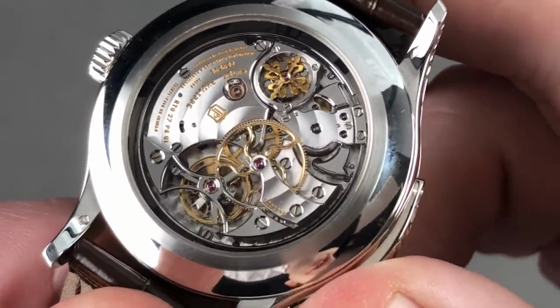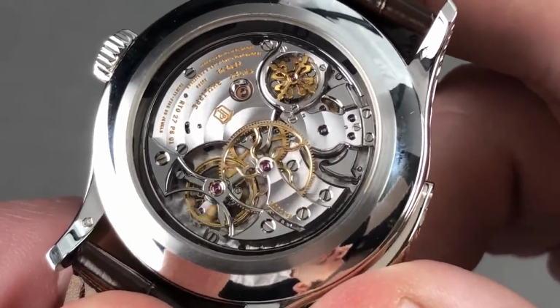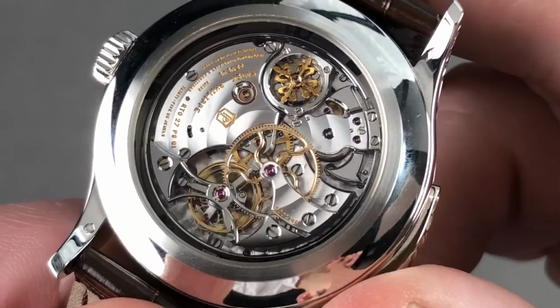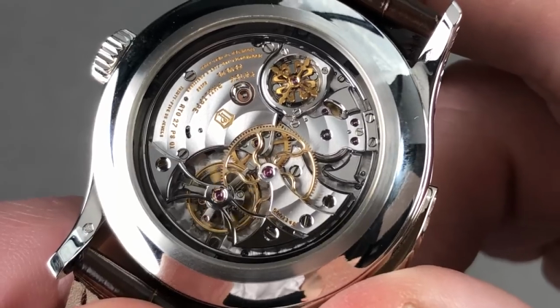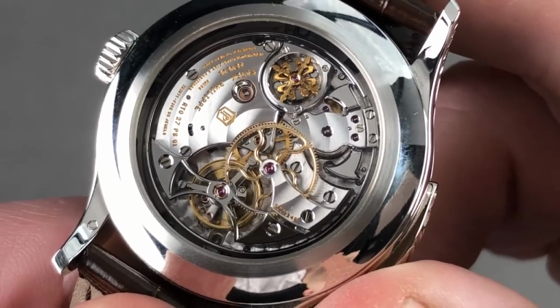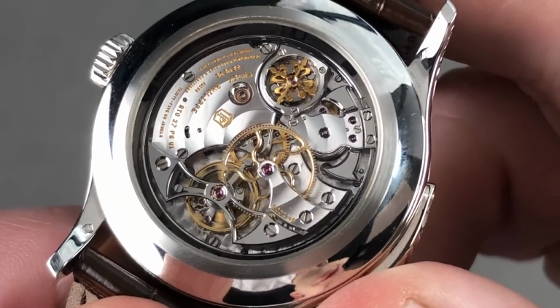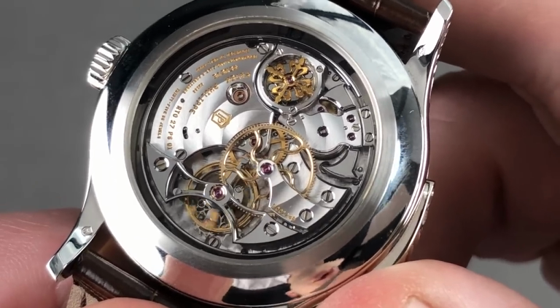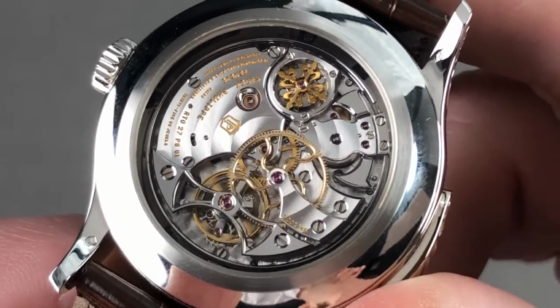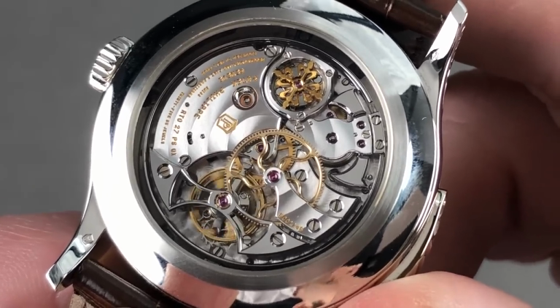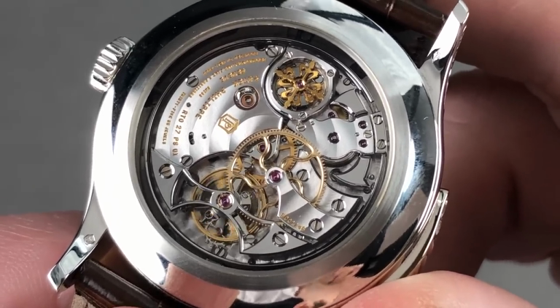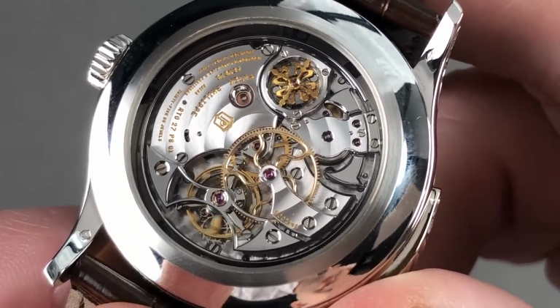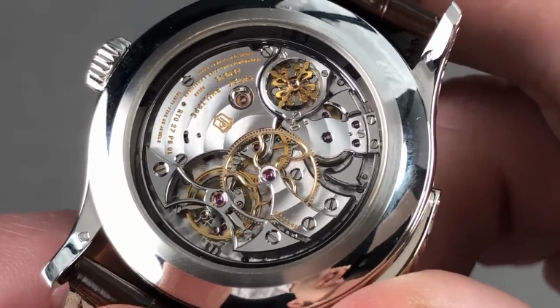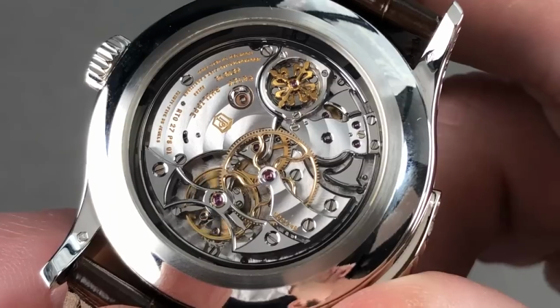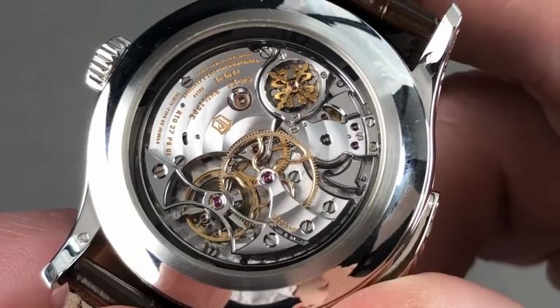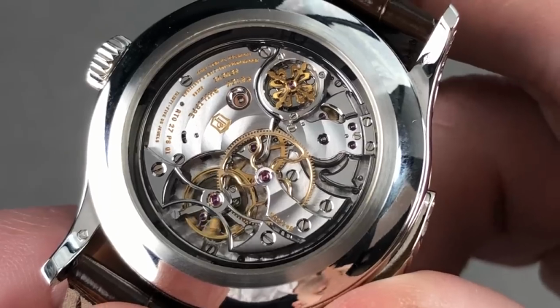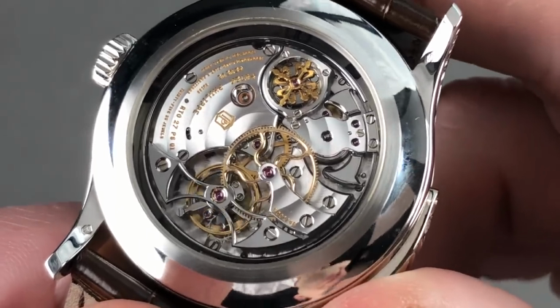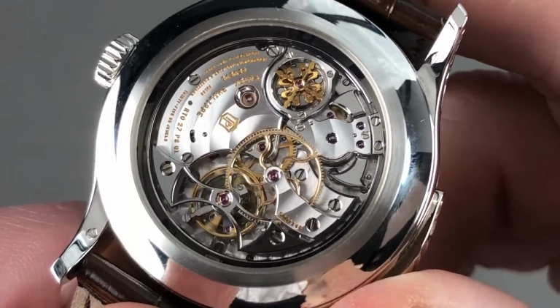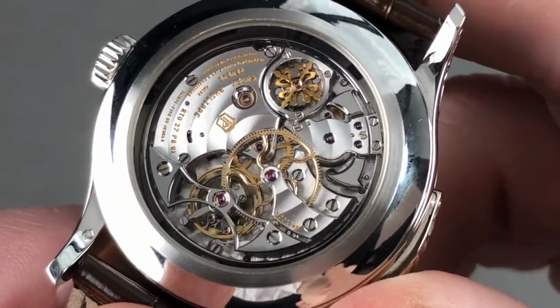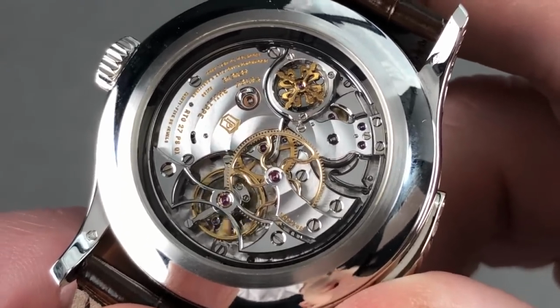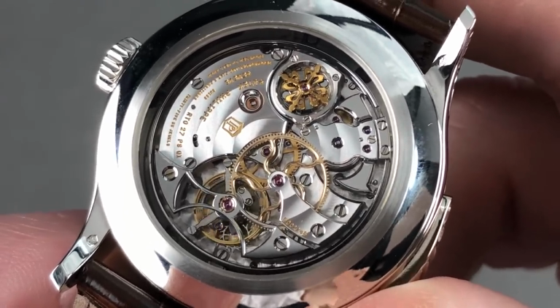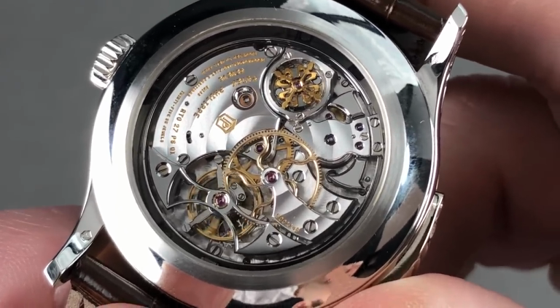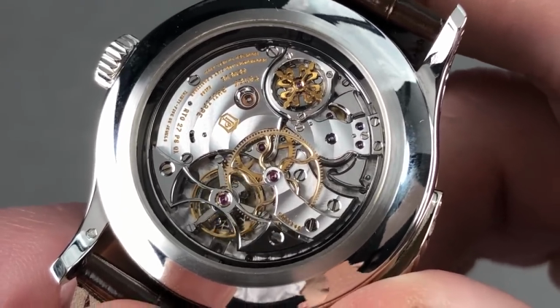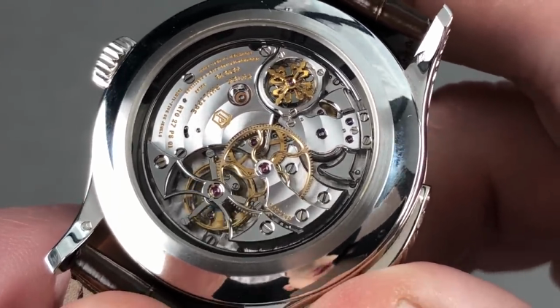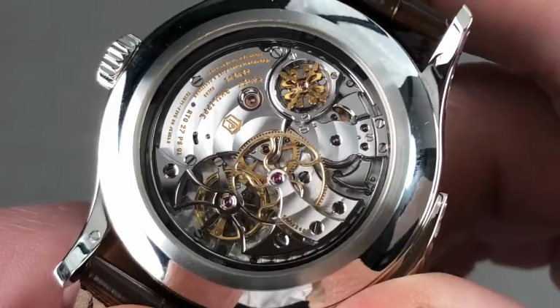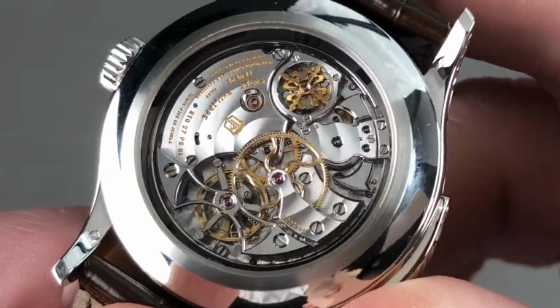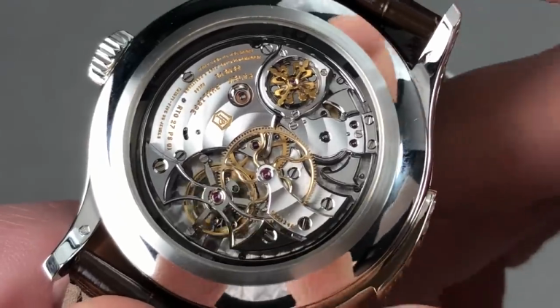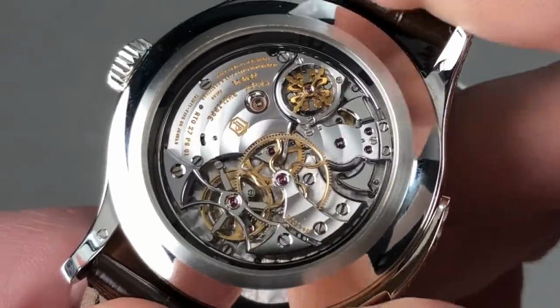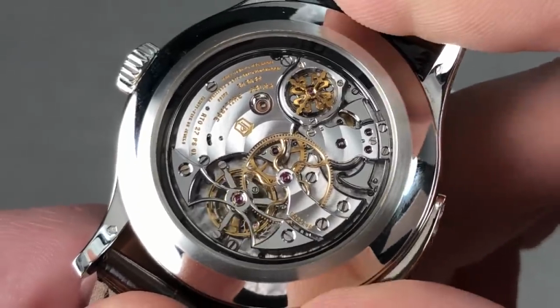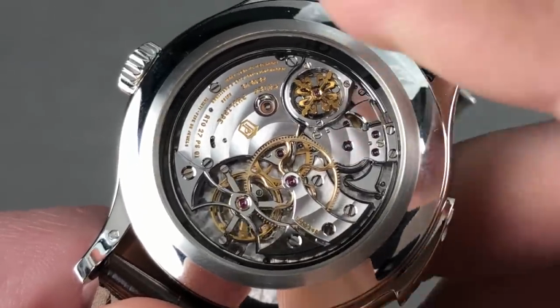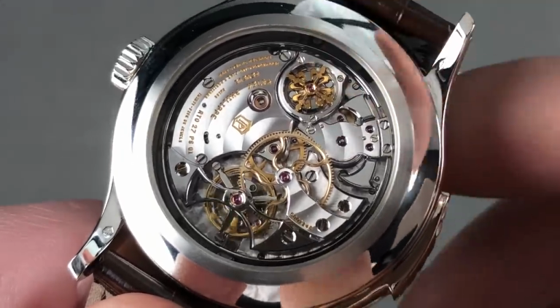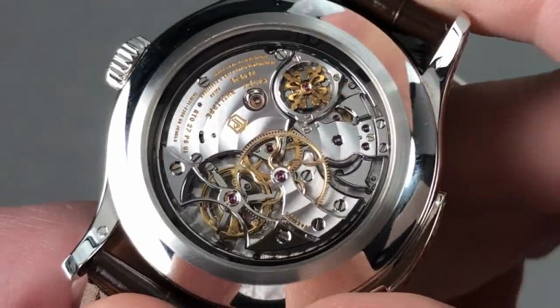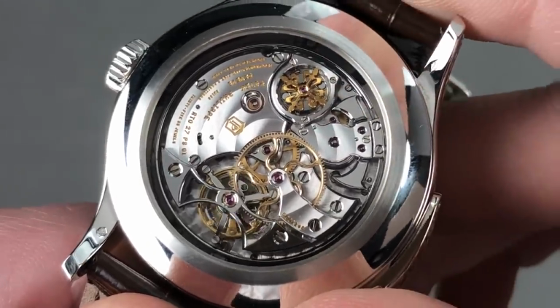Let's go over that: R for minute repeater, TO for tourbillon, 27 is the size of the movement, PS is petite second — which the watch certainly features — and then QI: an instantaneous quantième, or calendar.